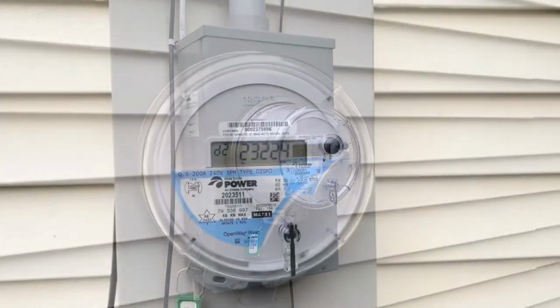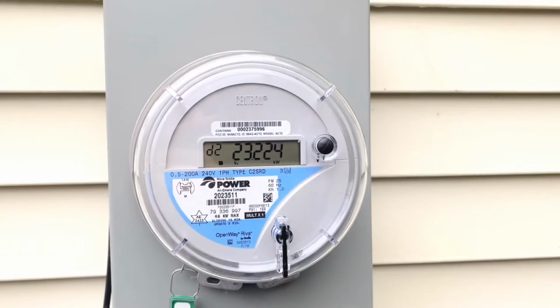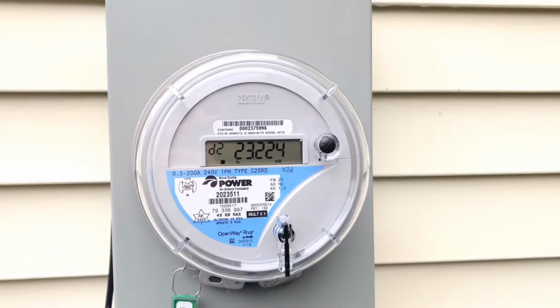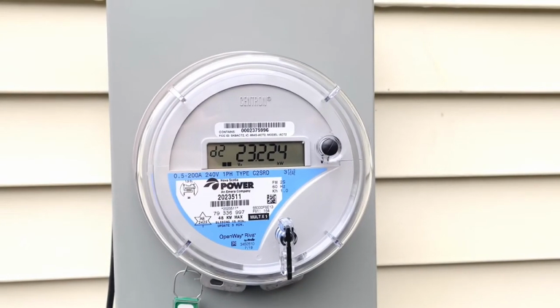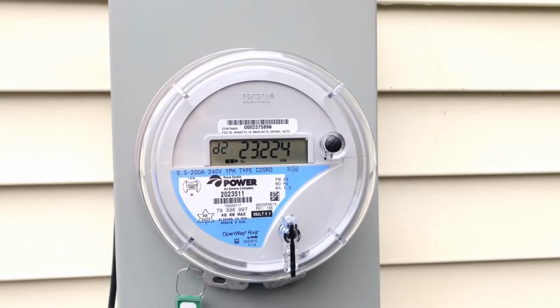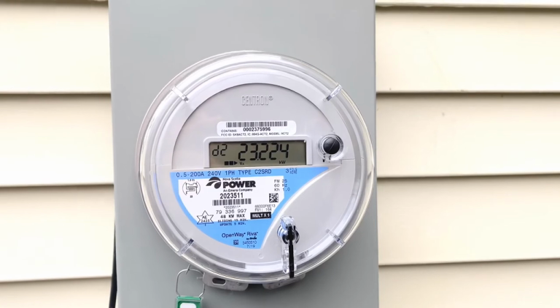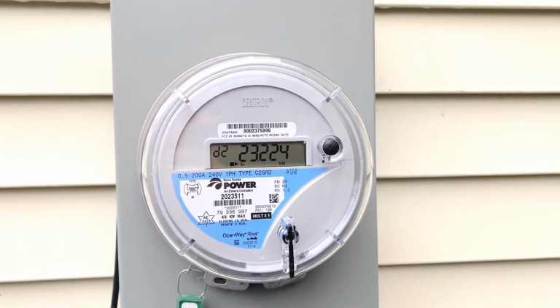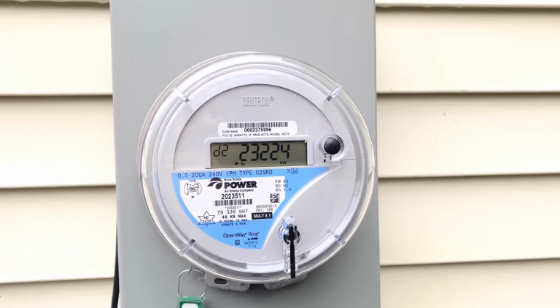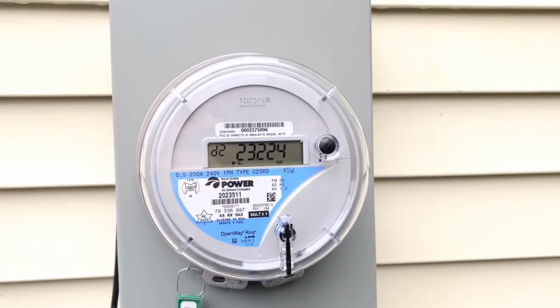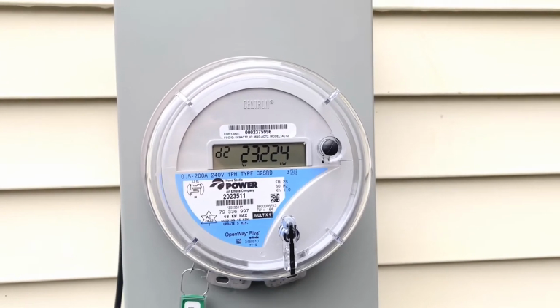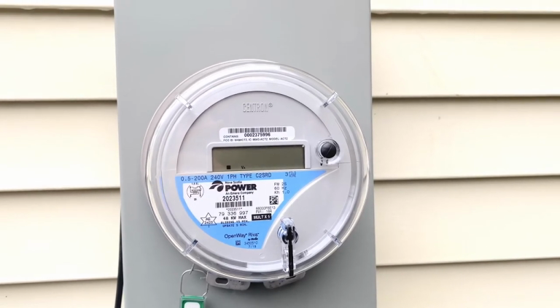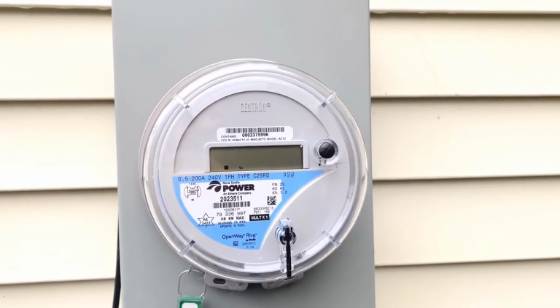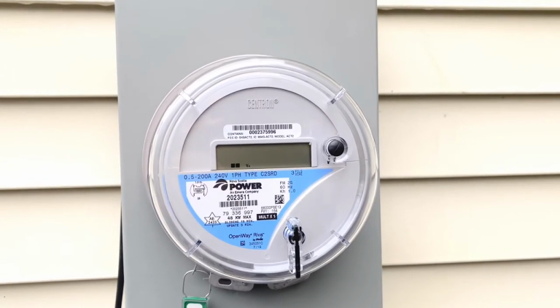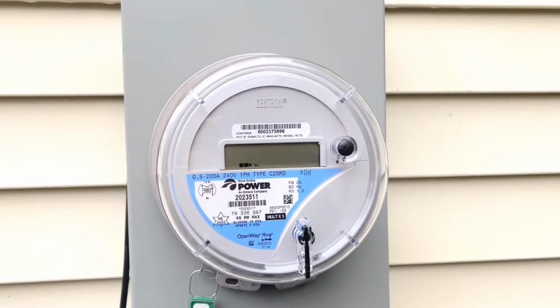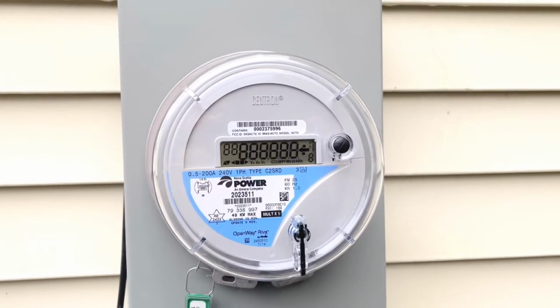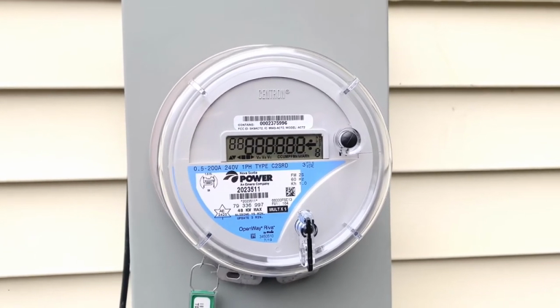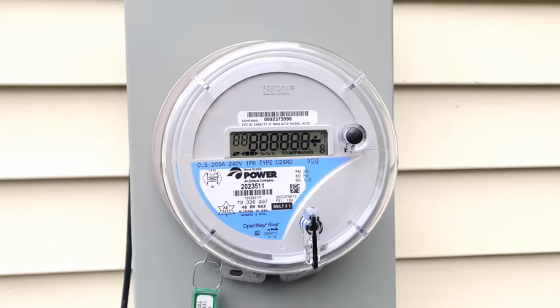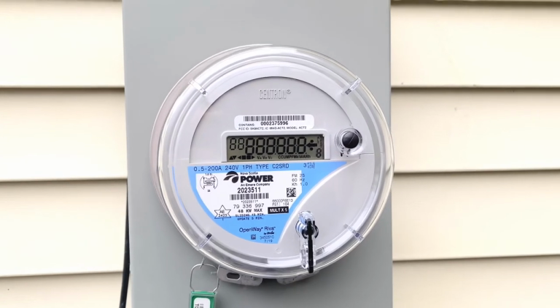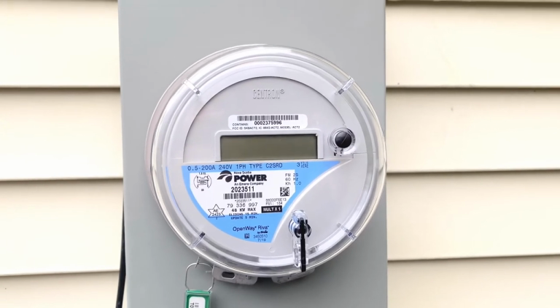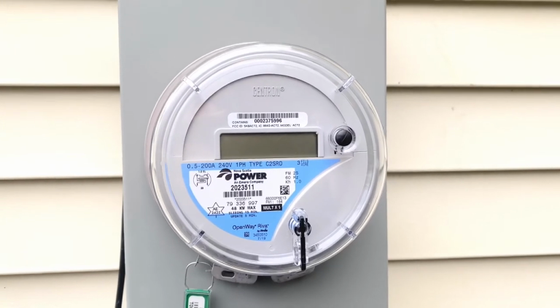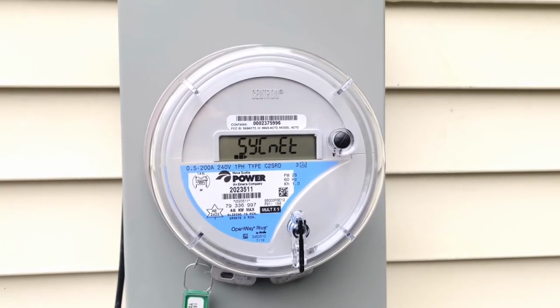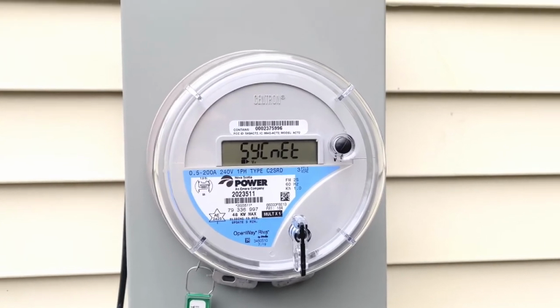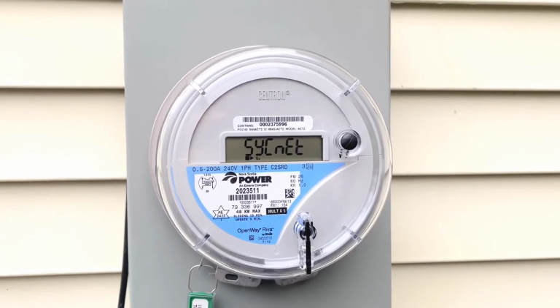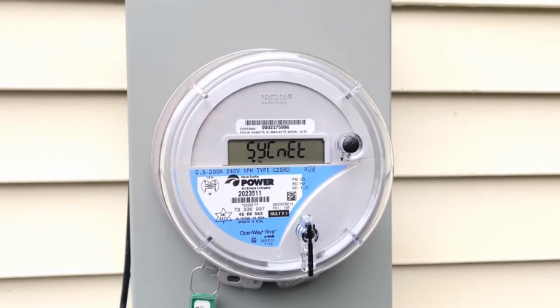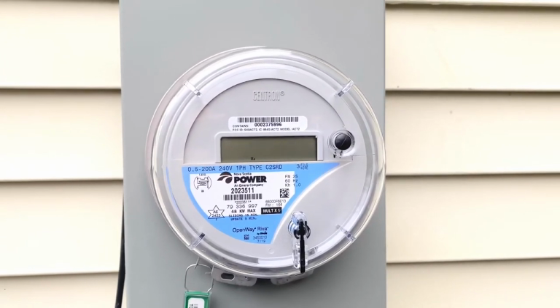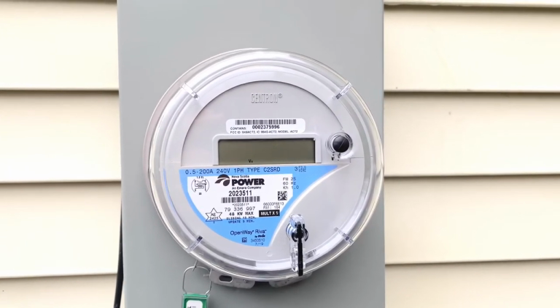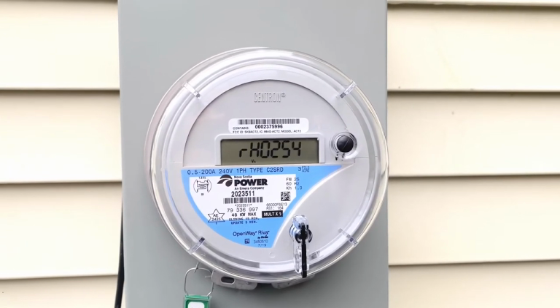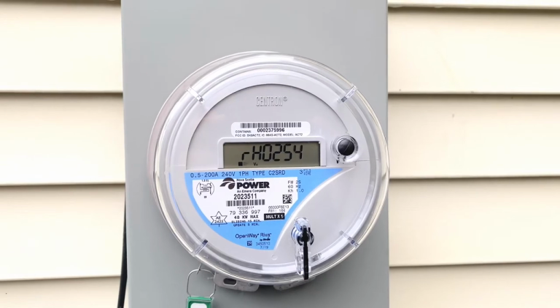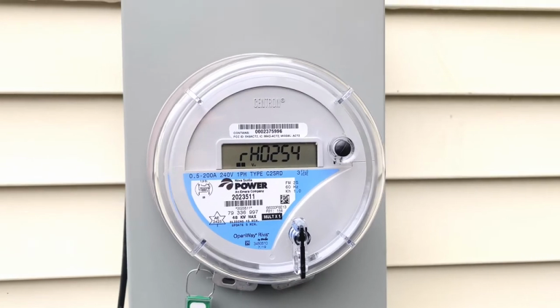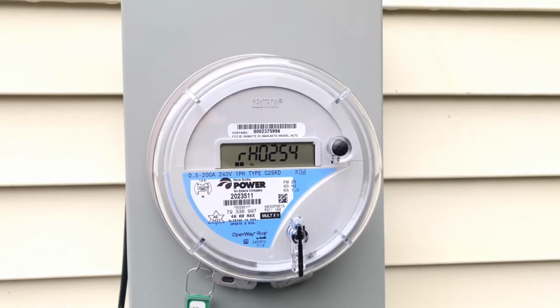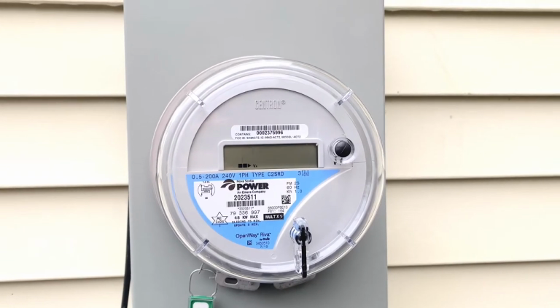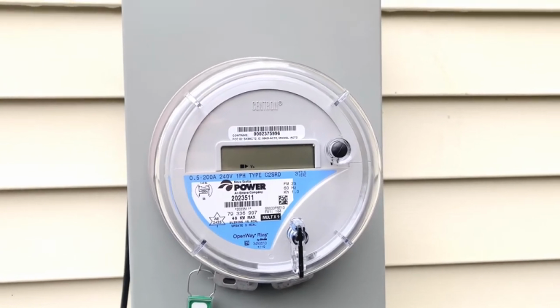There are a number of displays on the power meter that cycle through one after the other, so it could be a bit confusing about which one is your actual consumption. So I'll show you now.